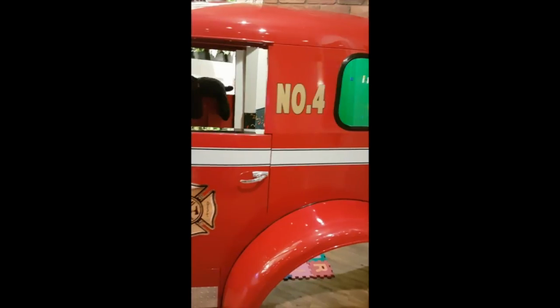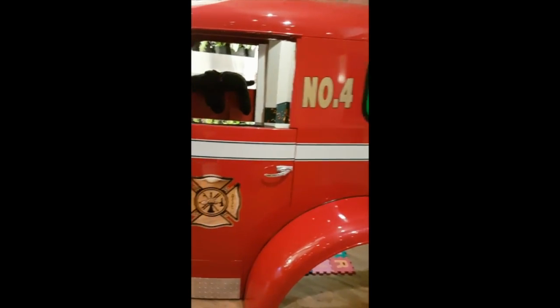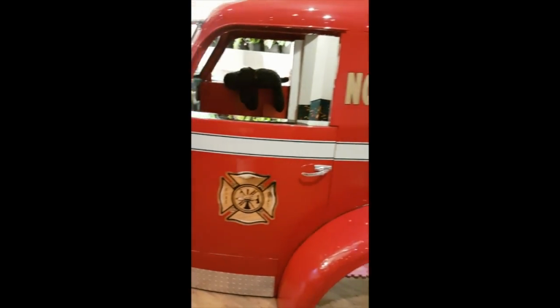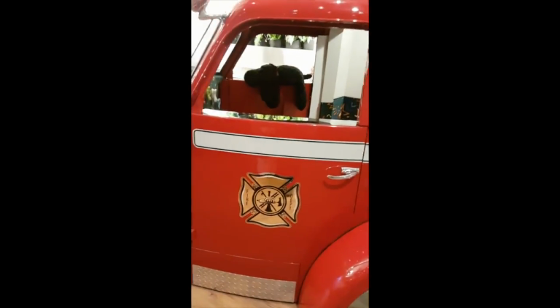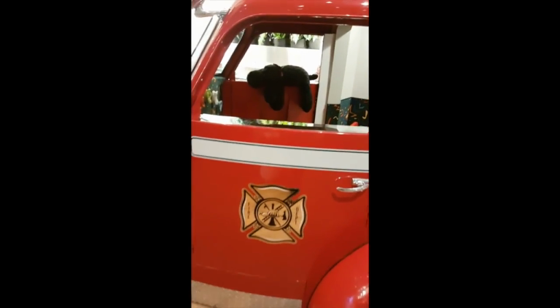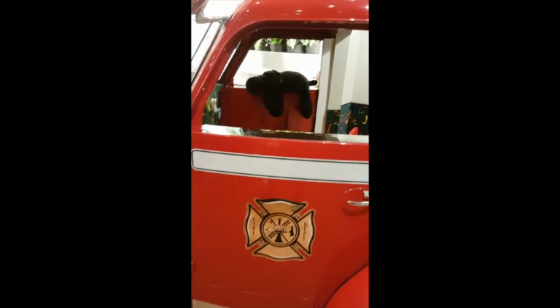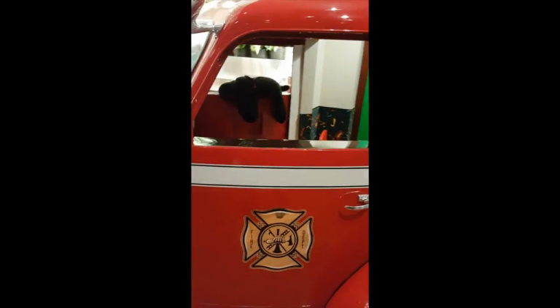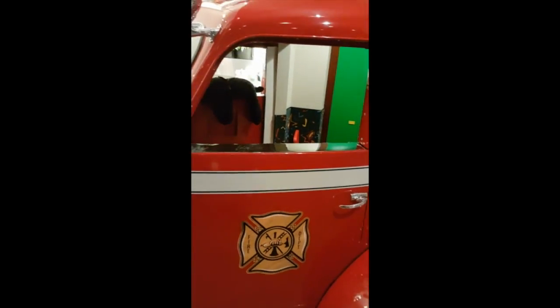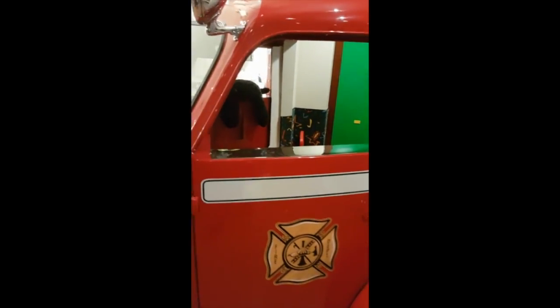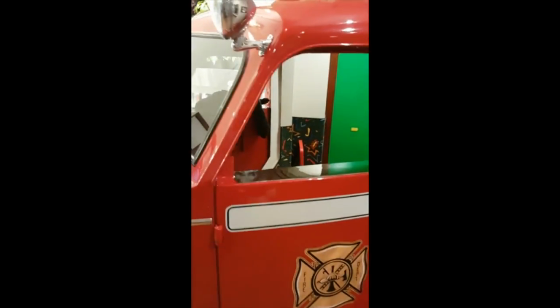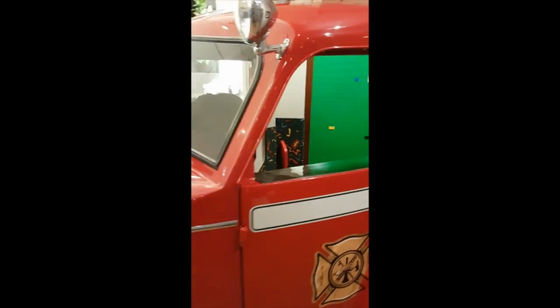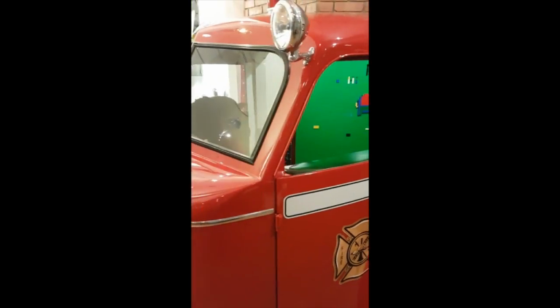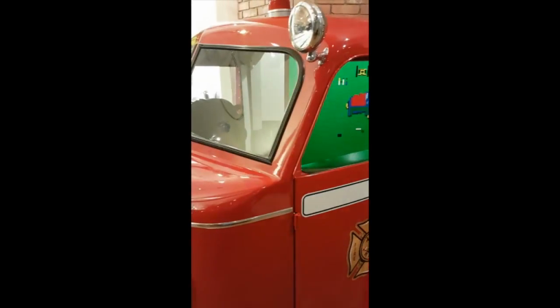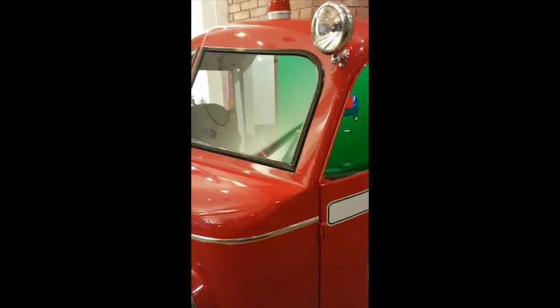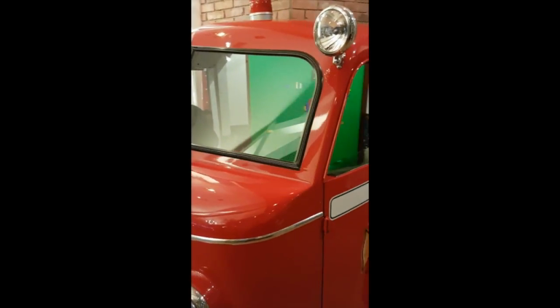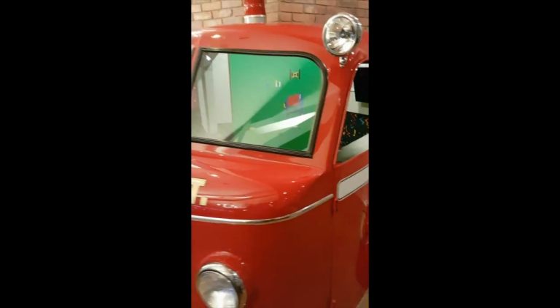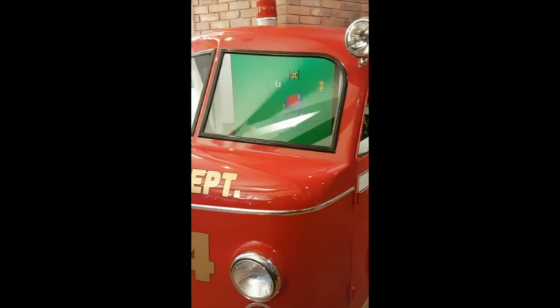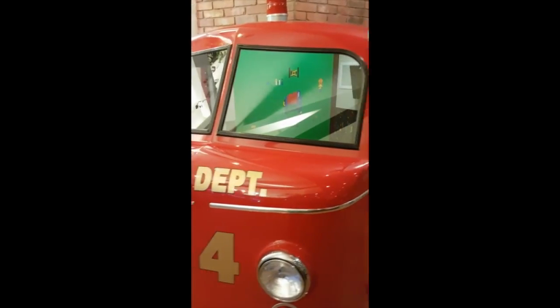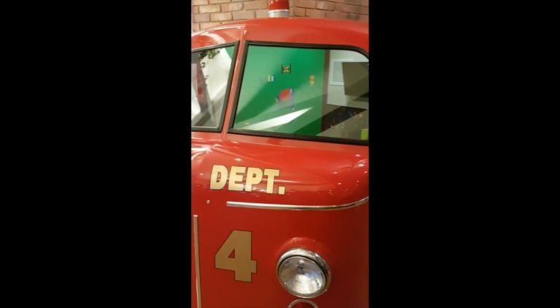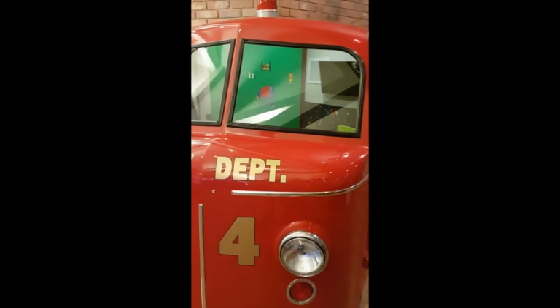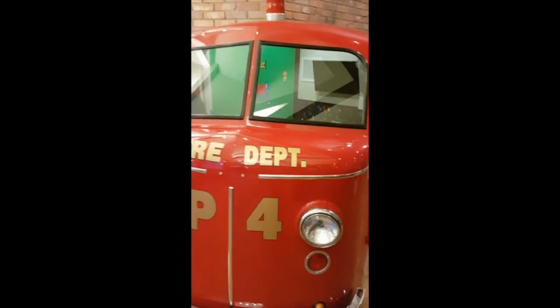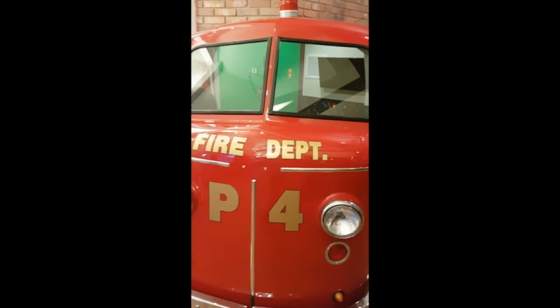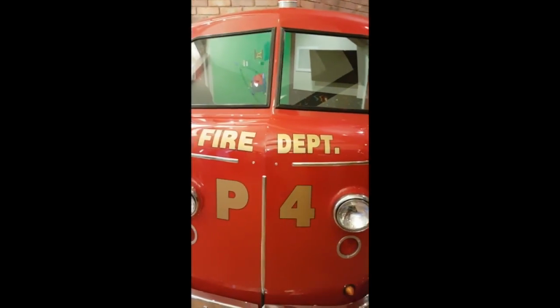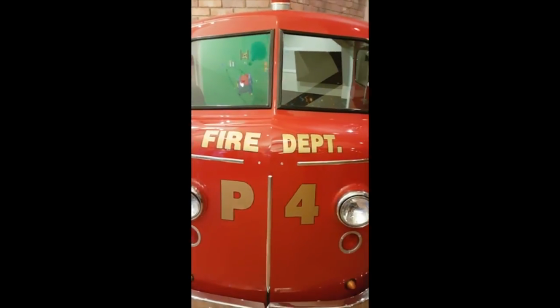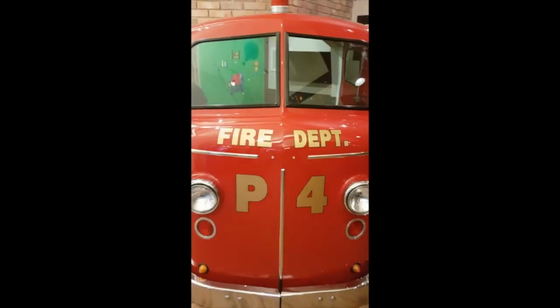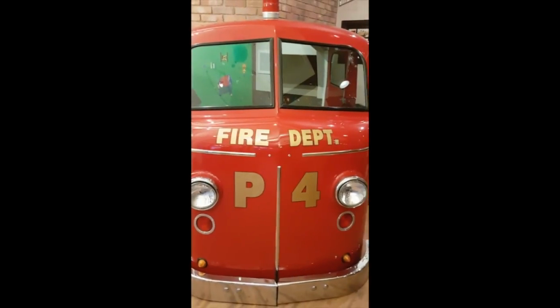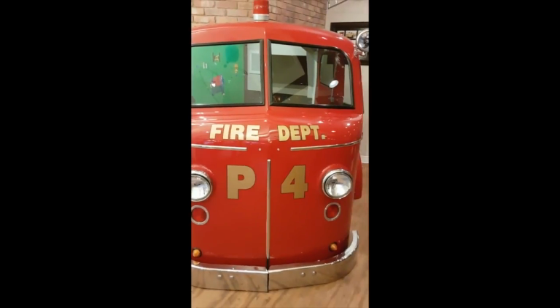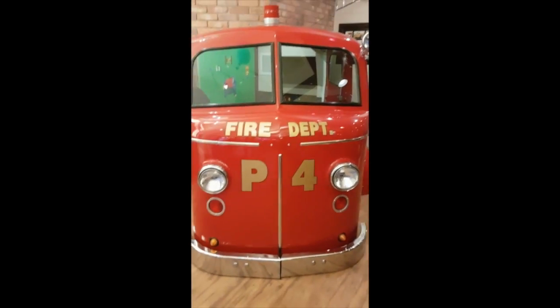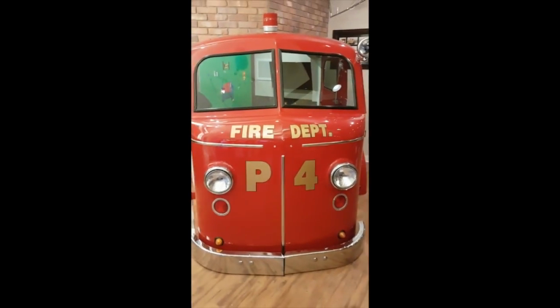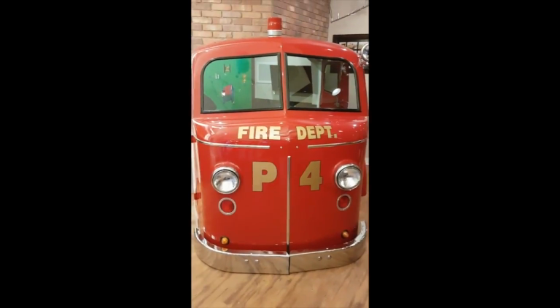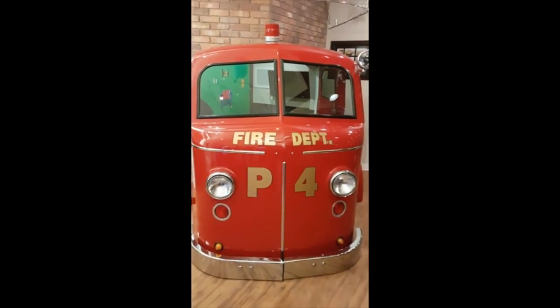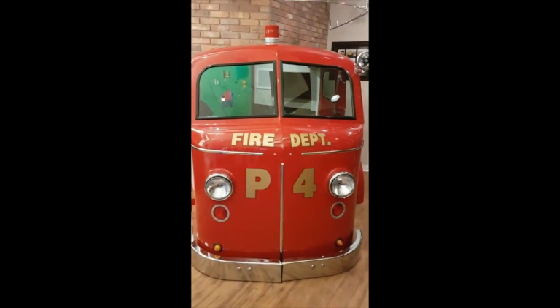We just thought this was a great way to remember some Lethbridge history and give back to the community that we love so much. Hope you enjoyed this truck — we sure do, and I know your kids will. Have a great day.